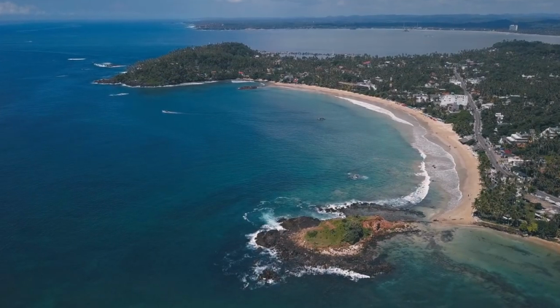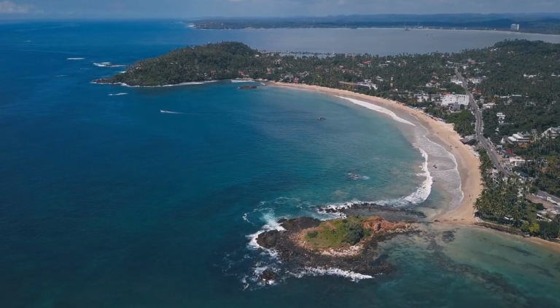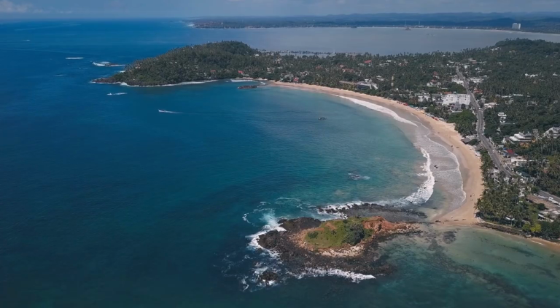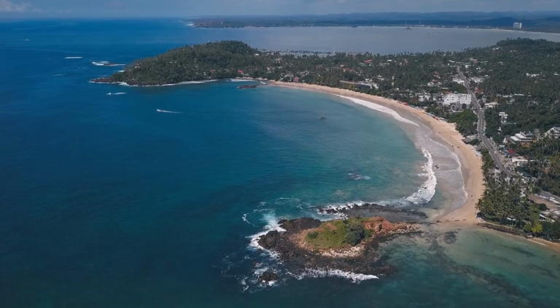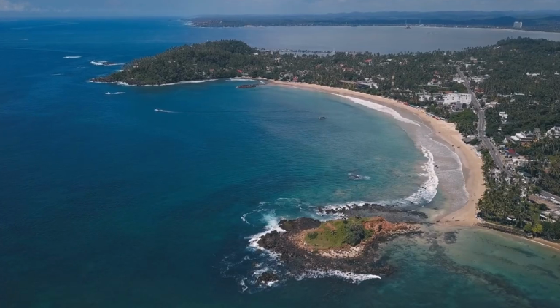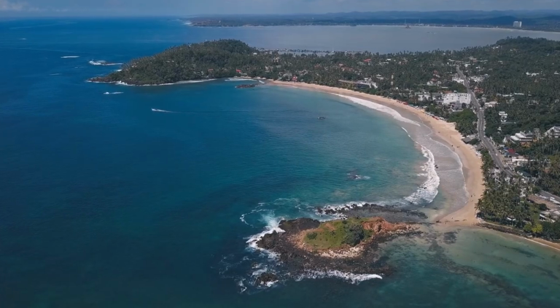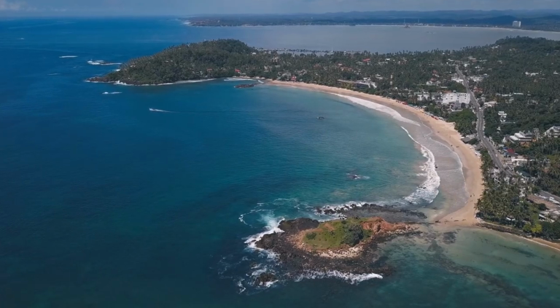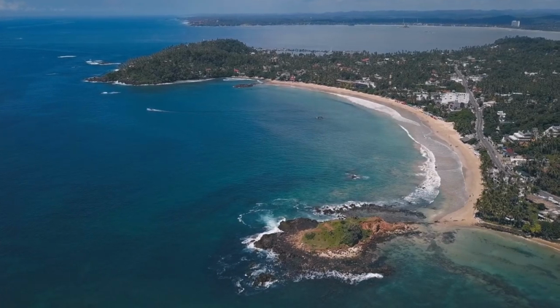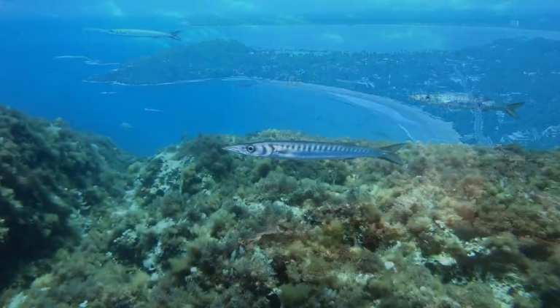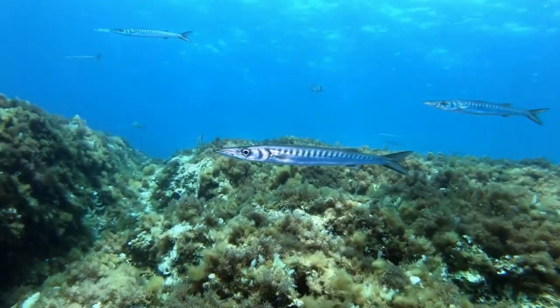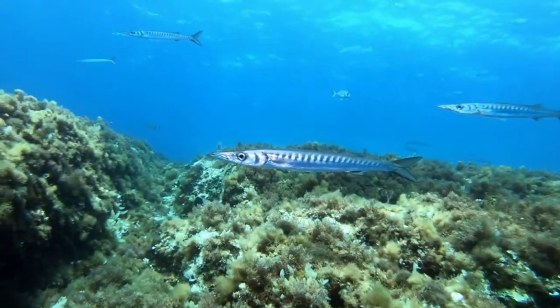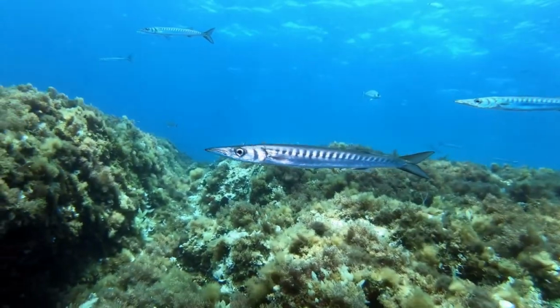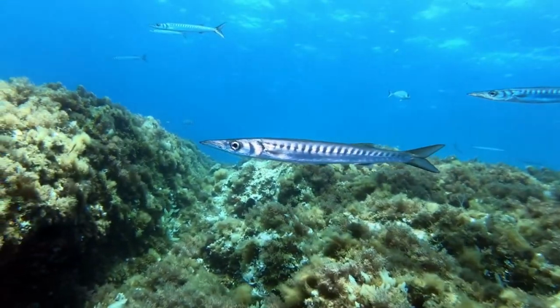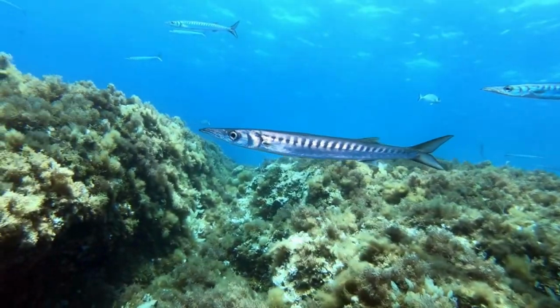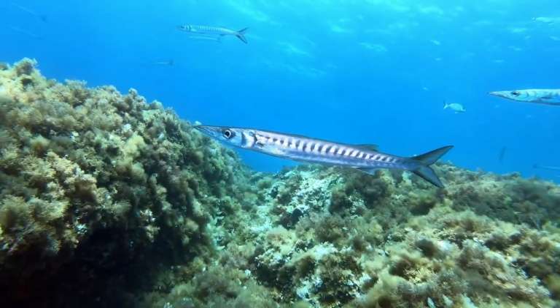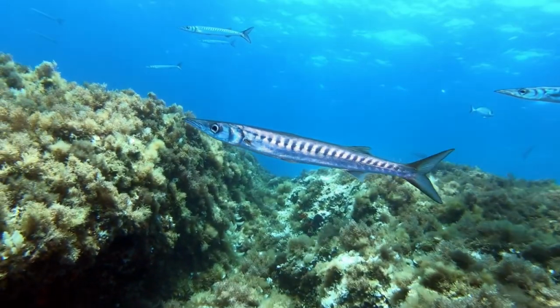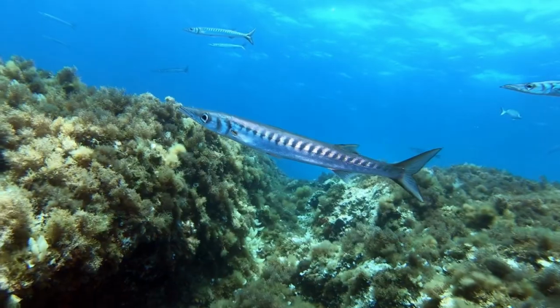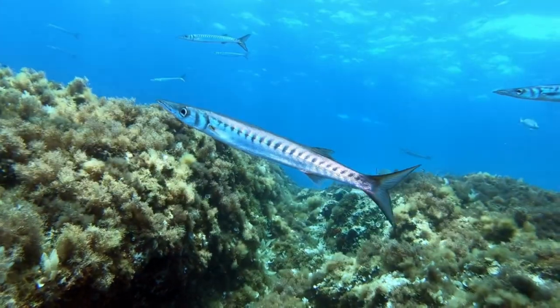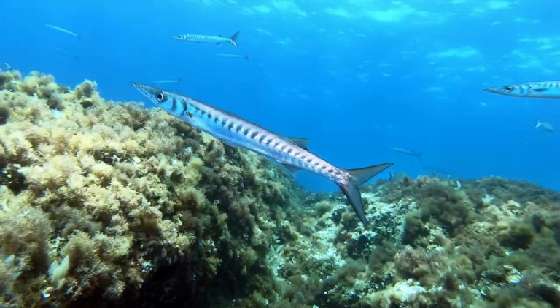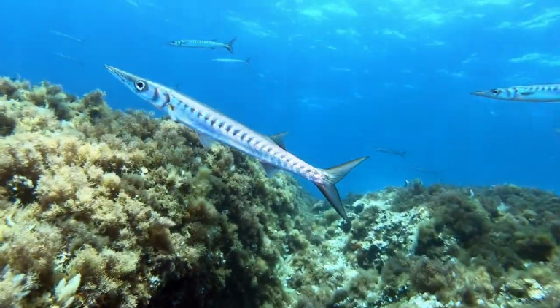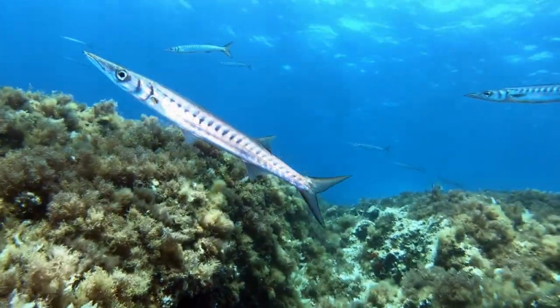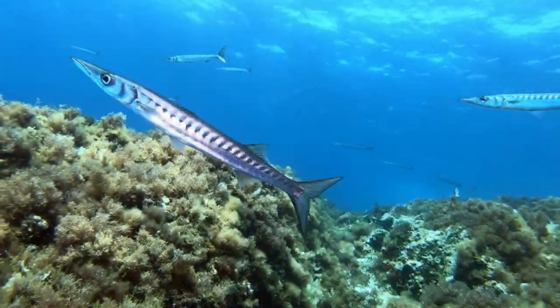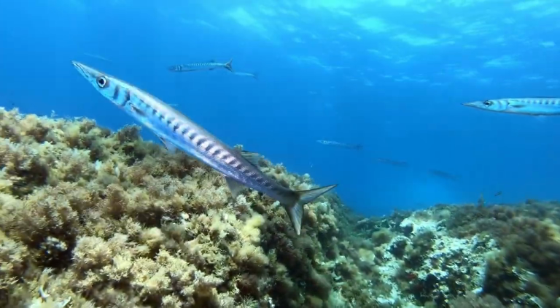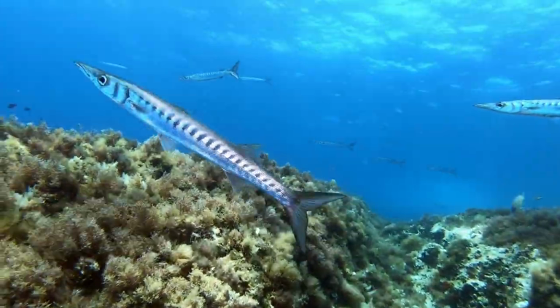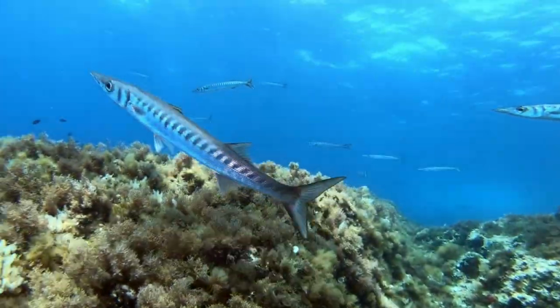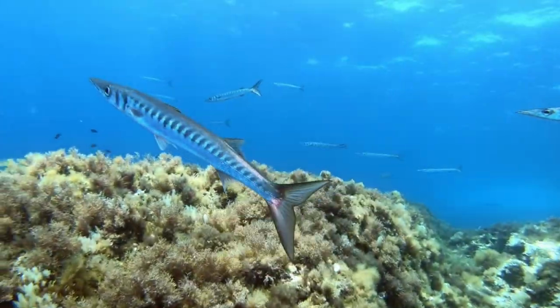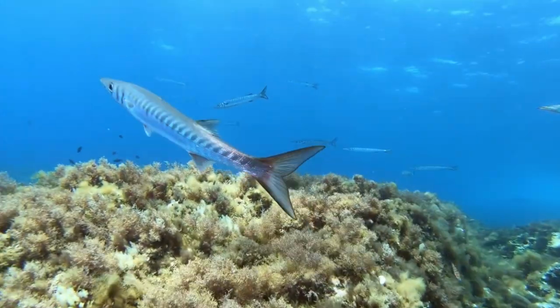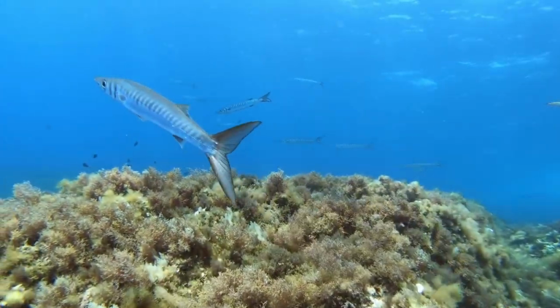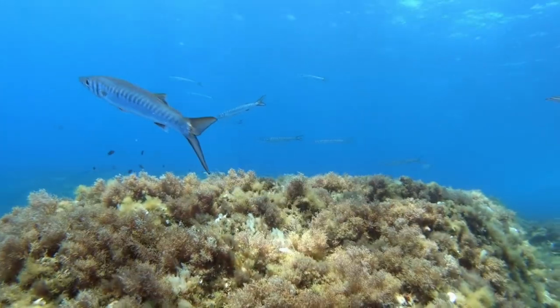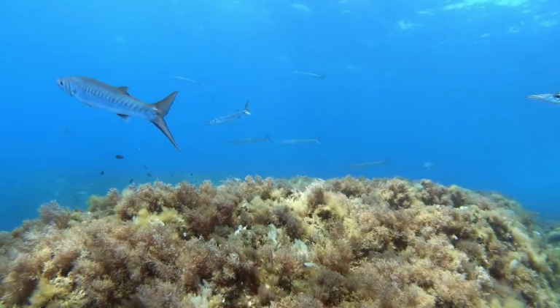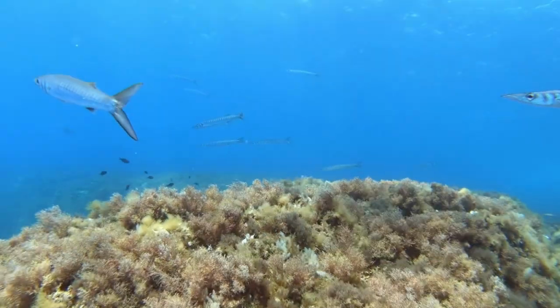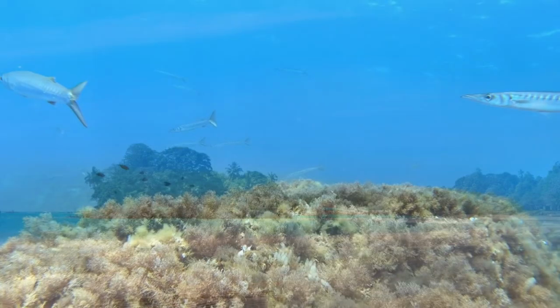Sri Lanka is surrounded by the Indian Ocean, making it an ideal destination for scuba diving enthusiasts. Let's take a look at some of the best places to go scuba diving in Sri Lanka.